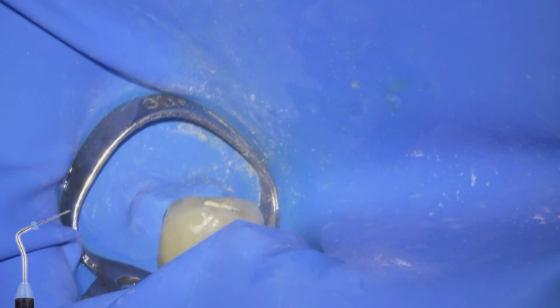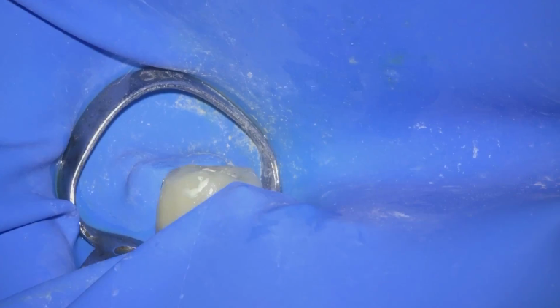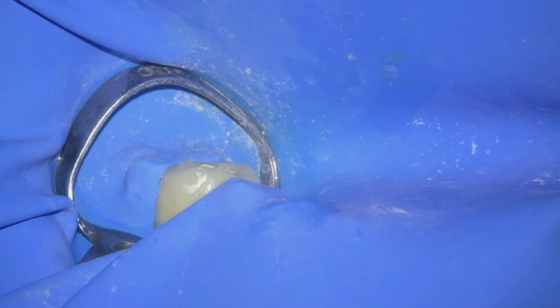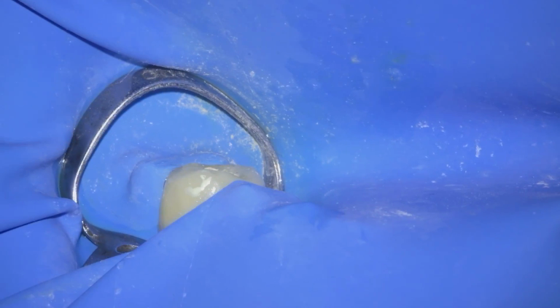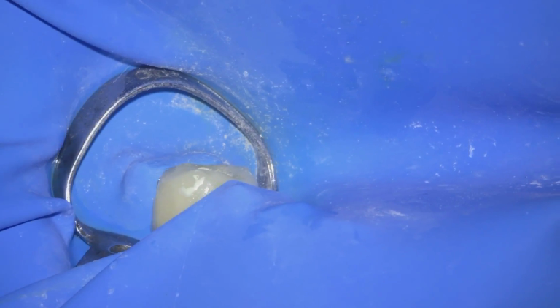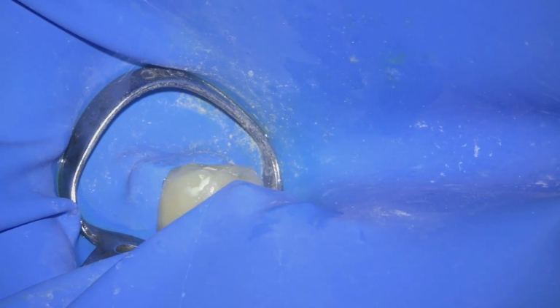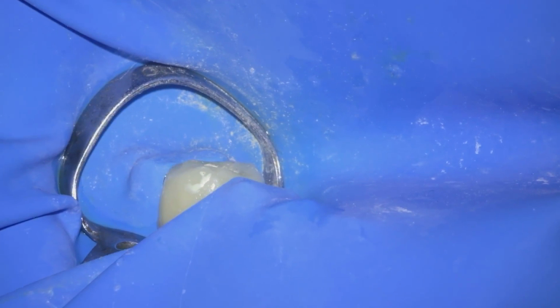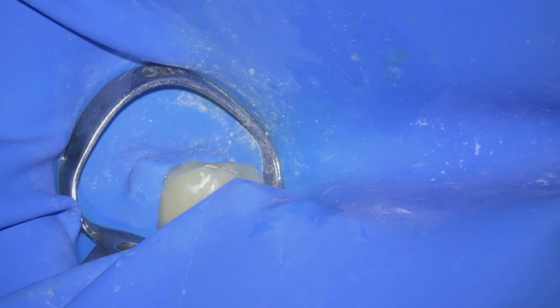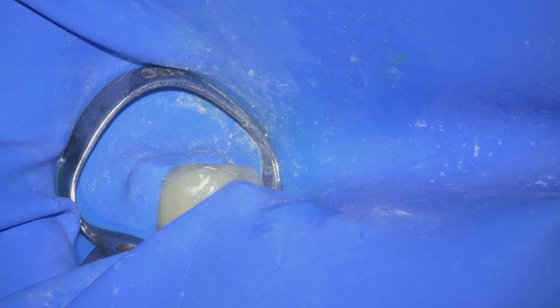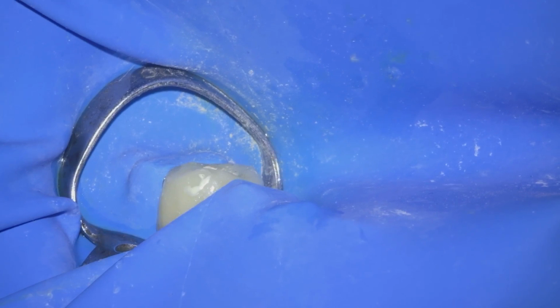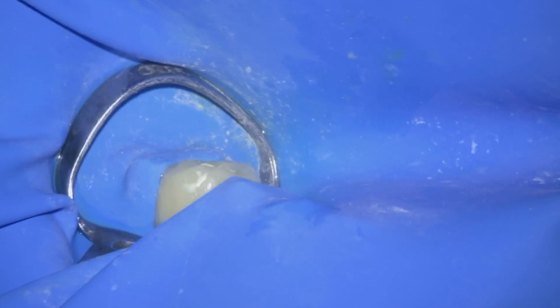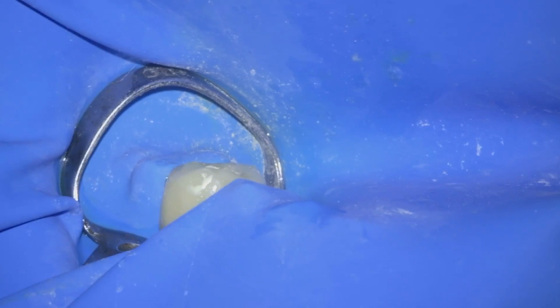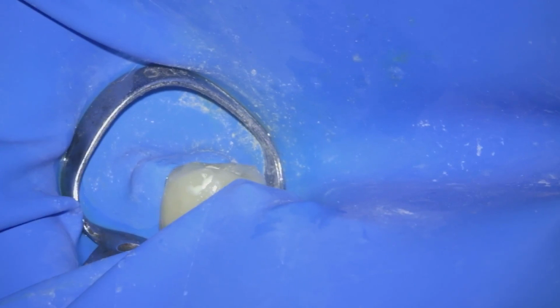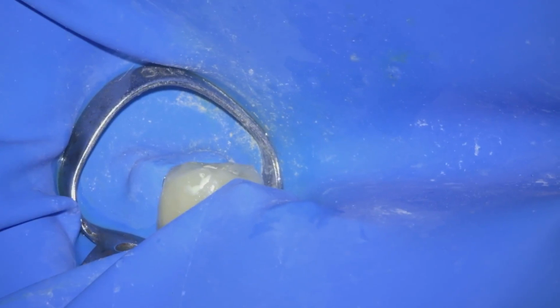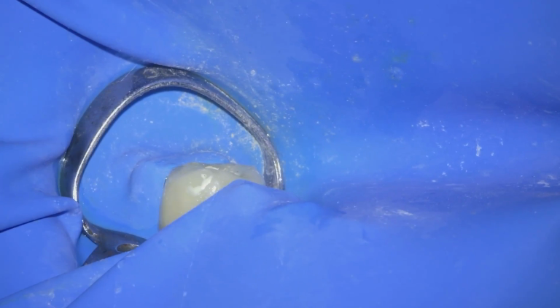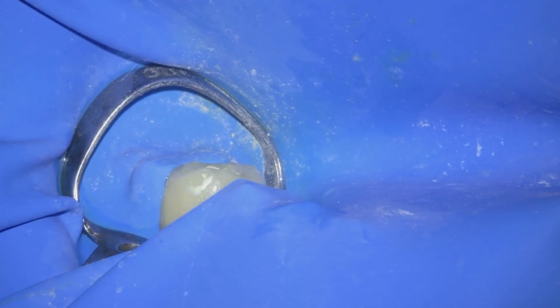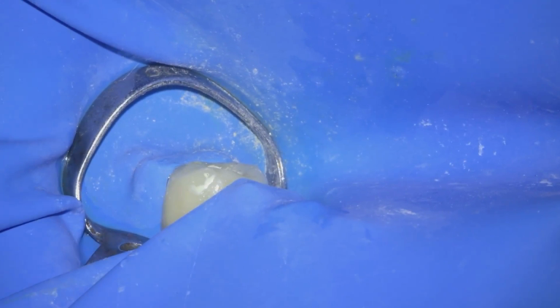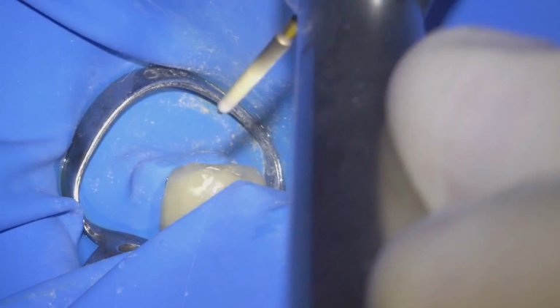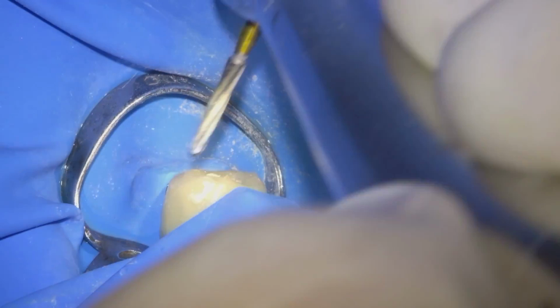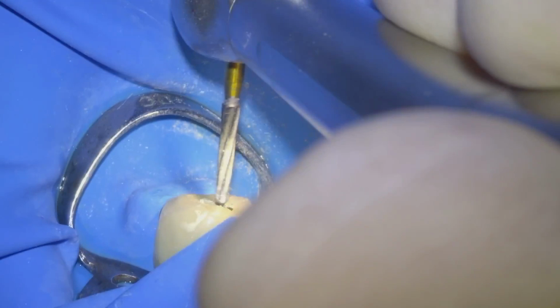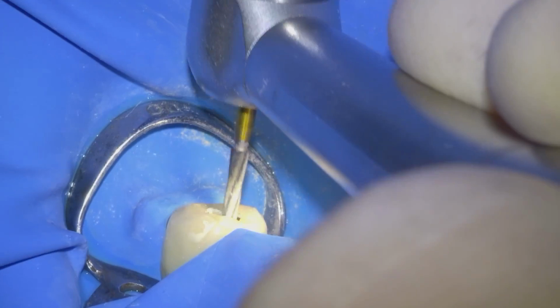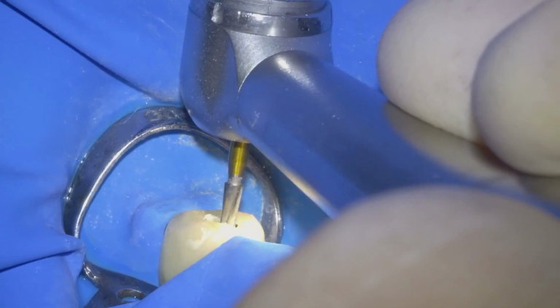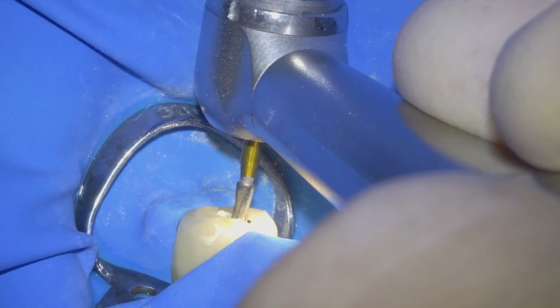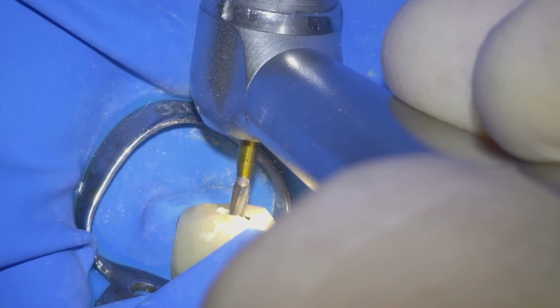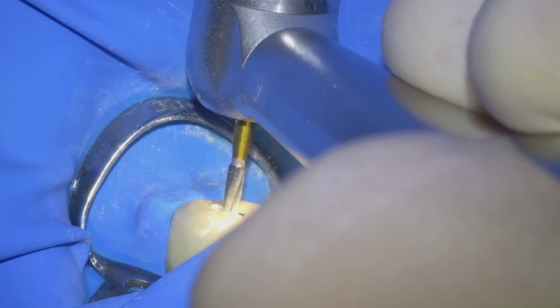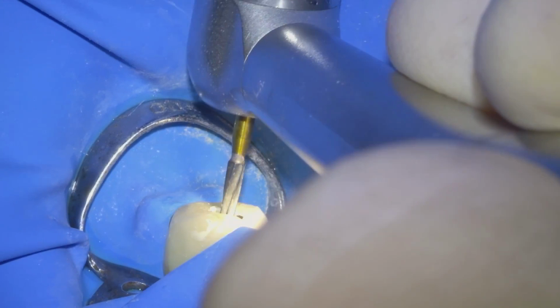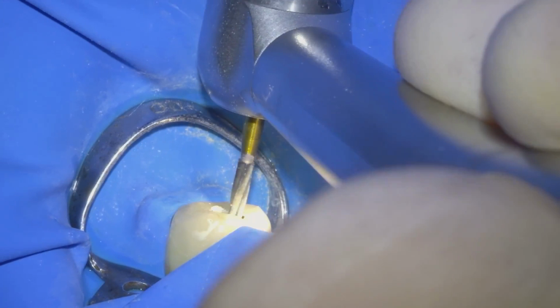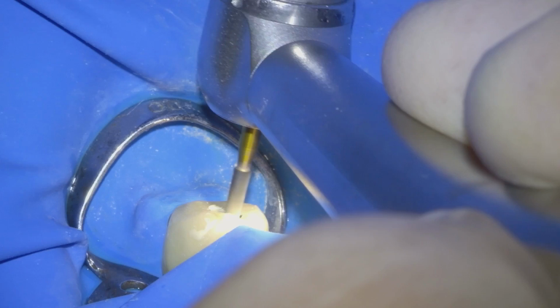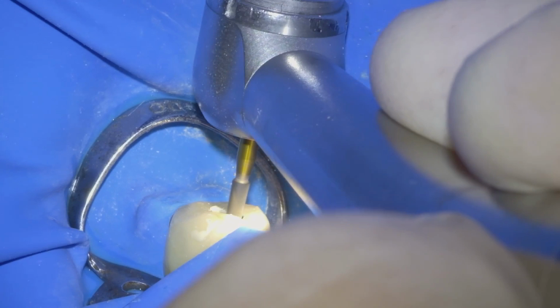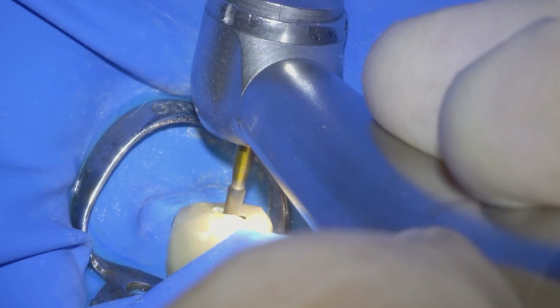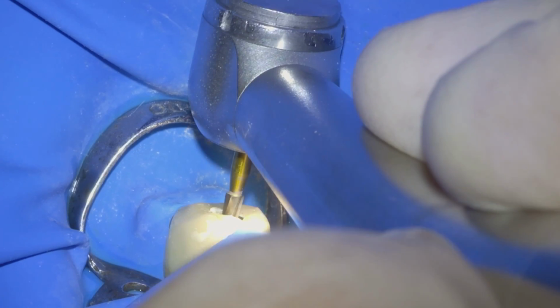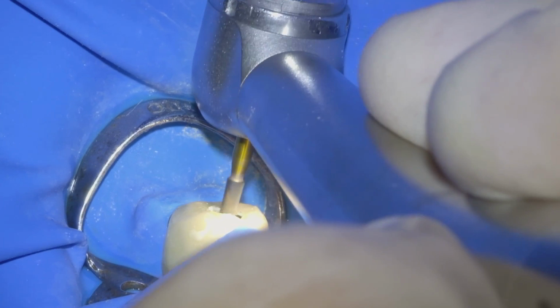To clean the pulp chamber I always use burrs with inactive tips such as Endo-Z burrs, along with a lot of alcohol to remove any remaining cement.